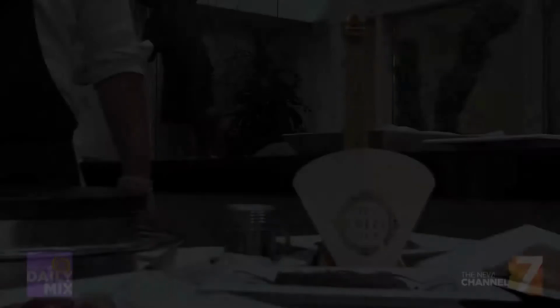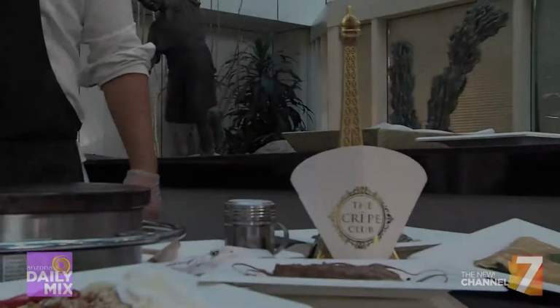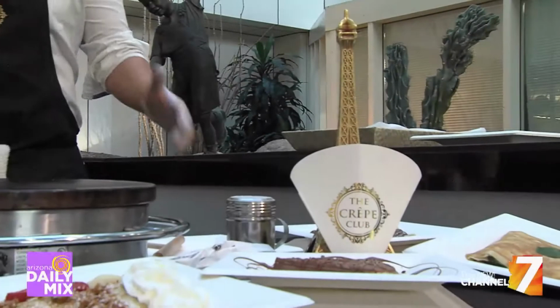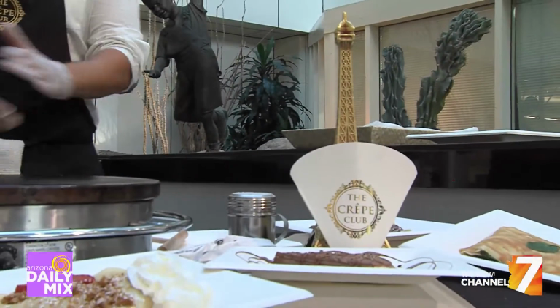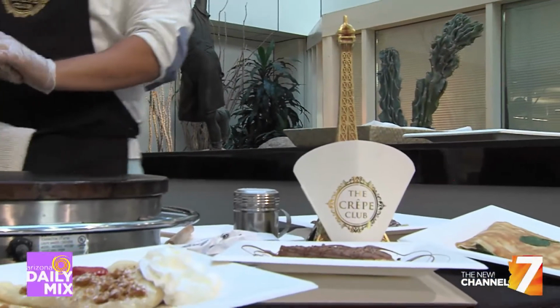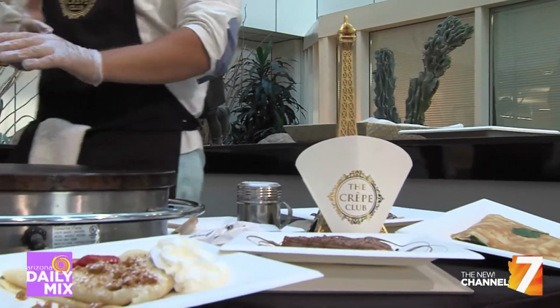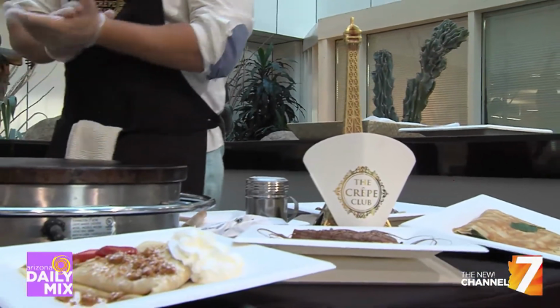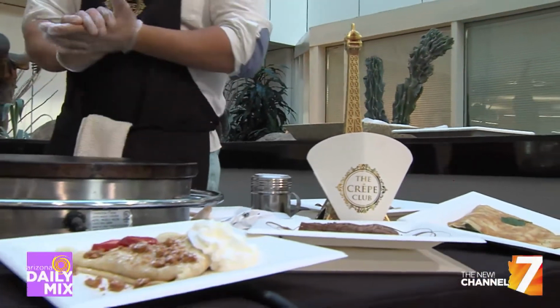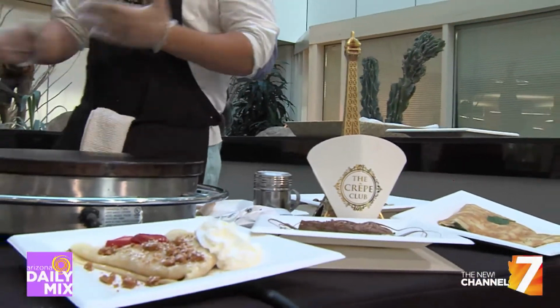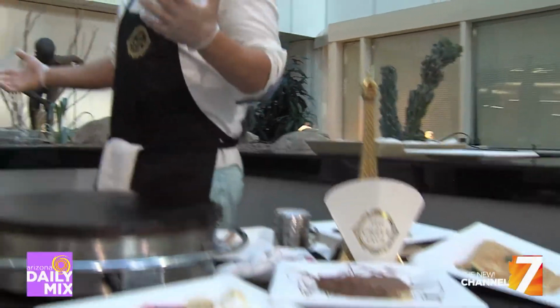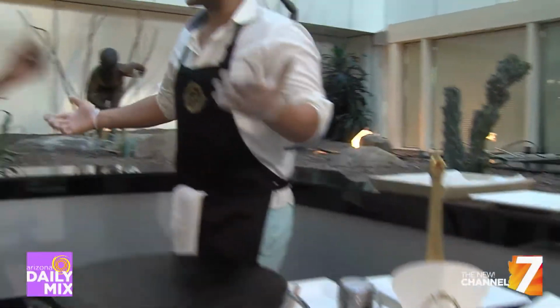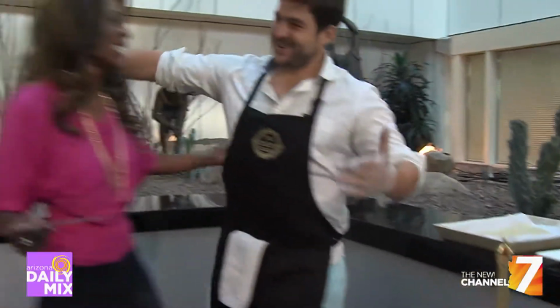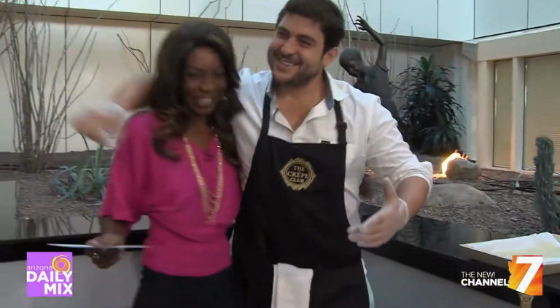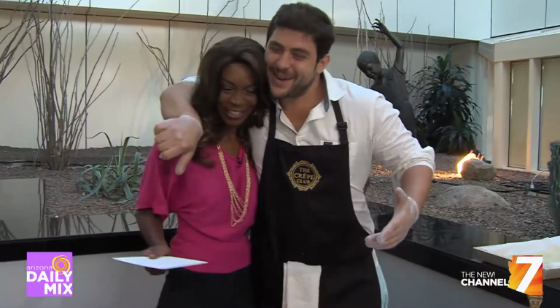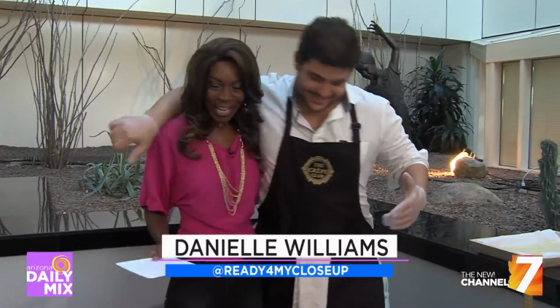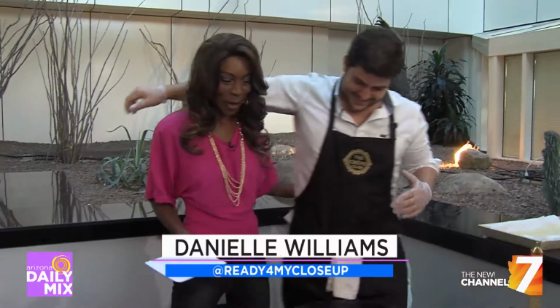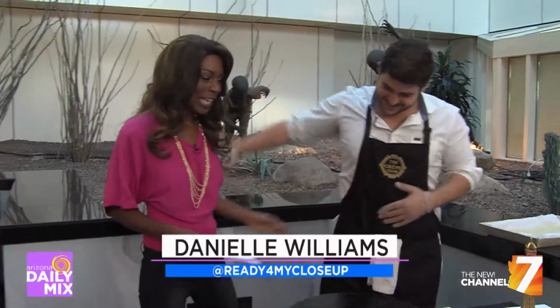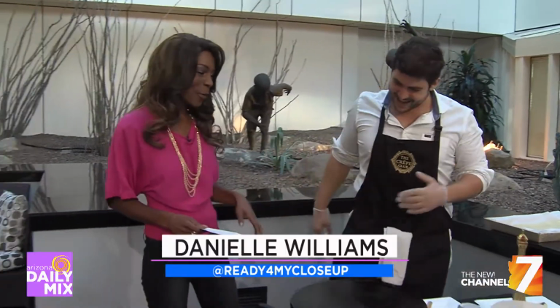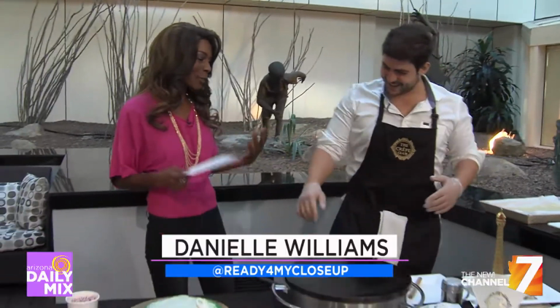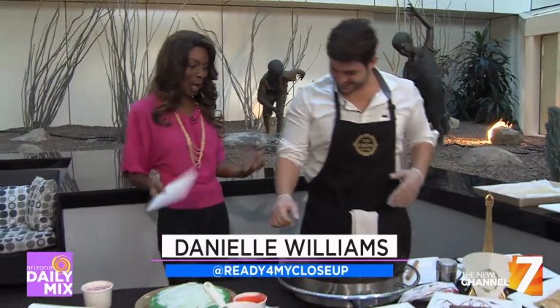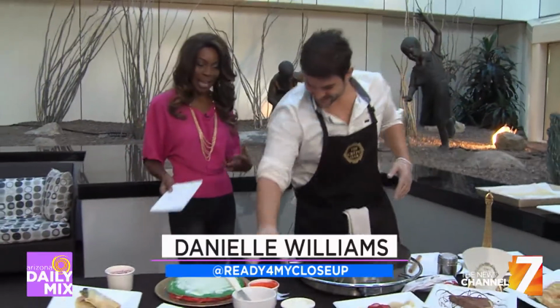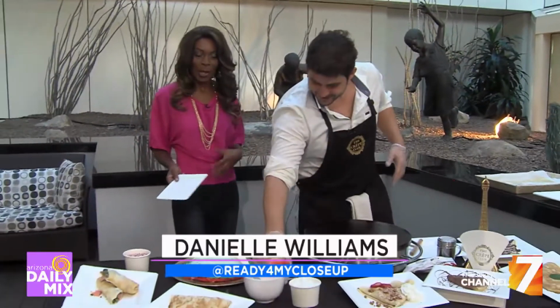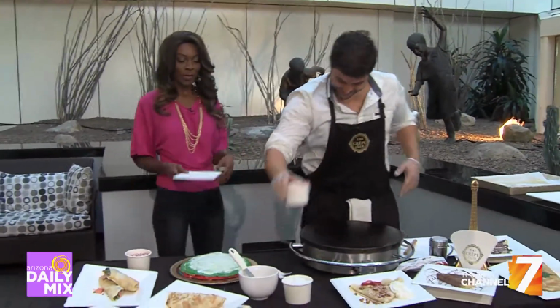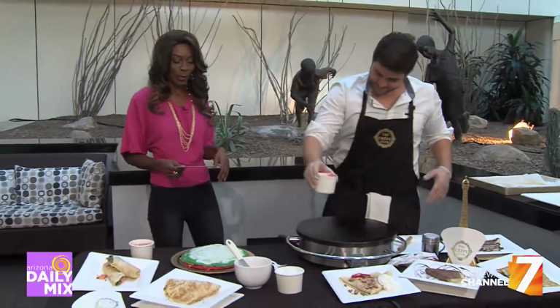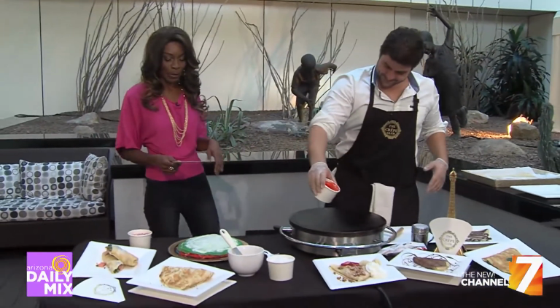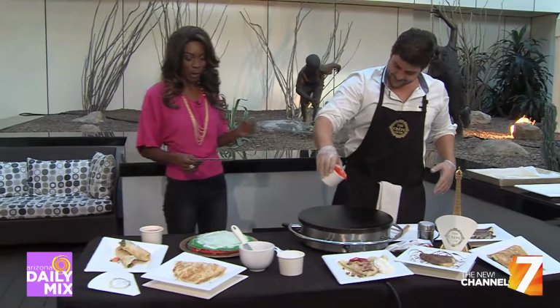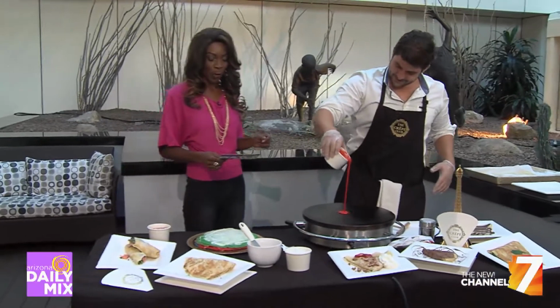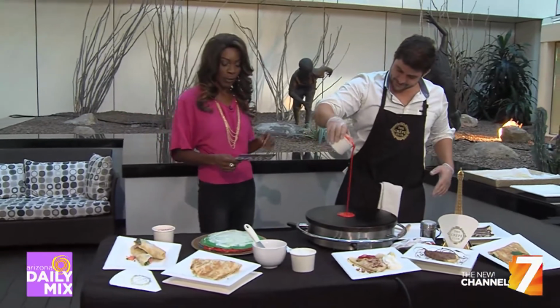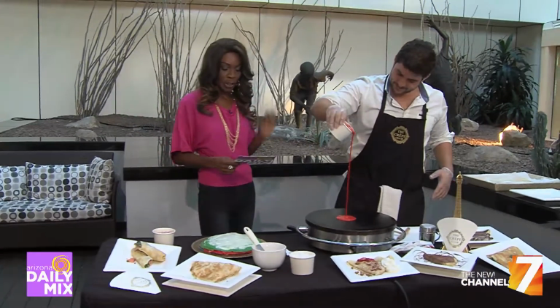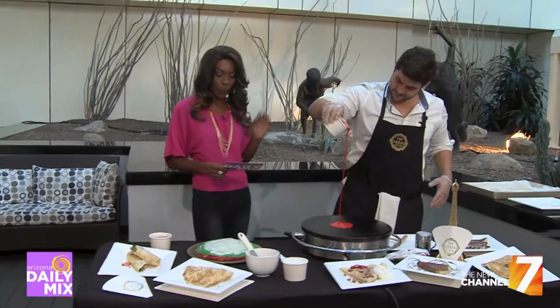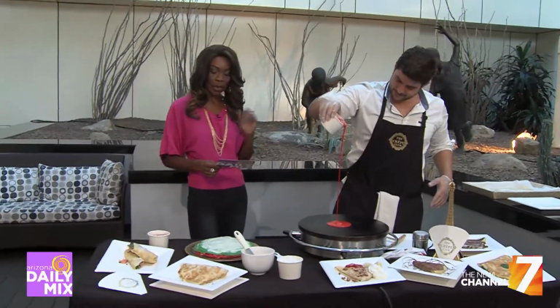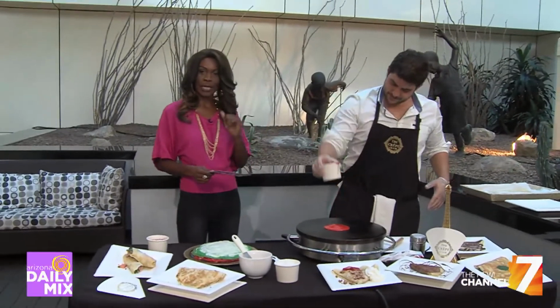Diva is a happy girl. We have got the Crepe Club and Ferris is back. I'm so happy to see you. It's so good to be back. It is so nice to have you back. It's been a long time. But we're talking with the Crepe Club — if you don't know, we're talking about the no-bake crepe cake.